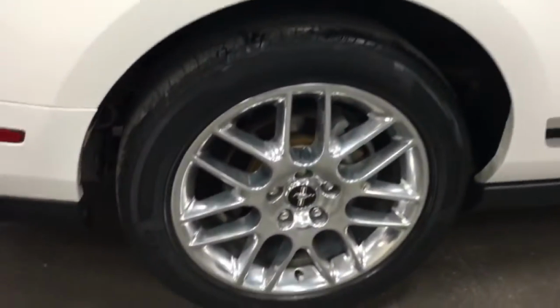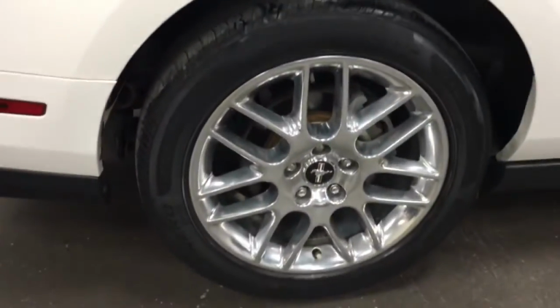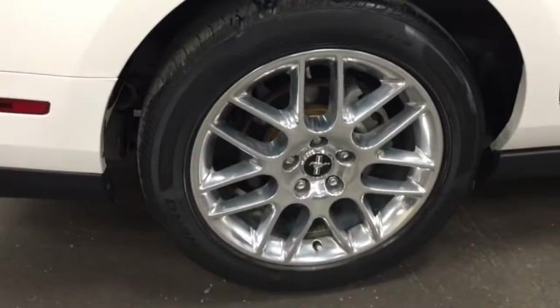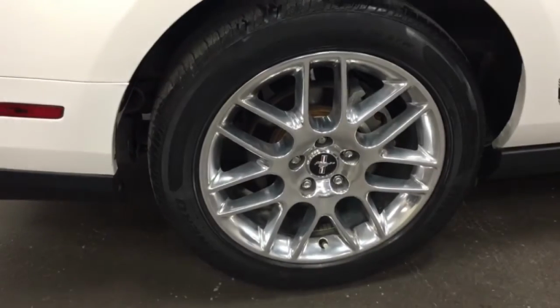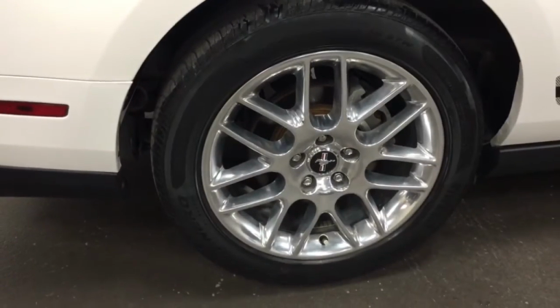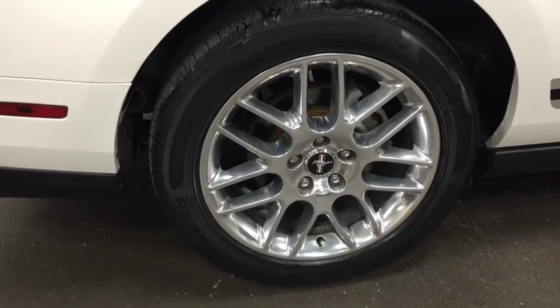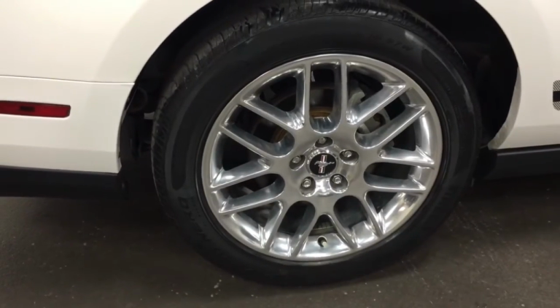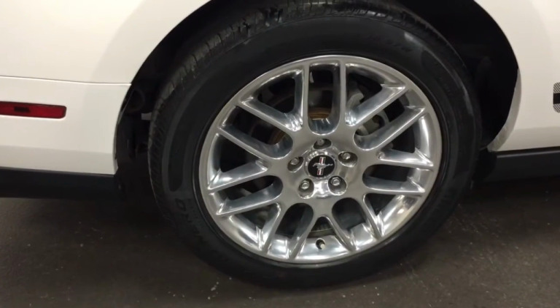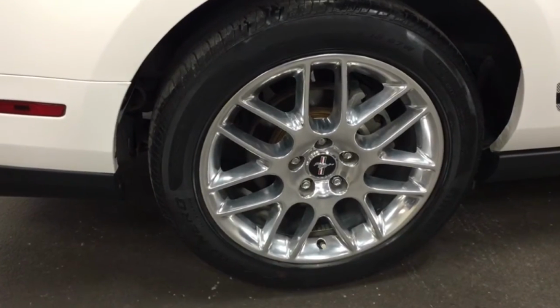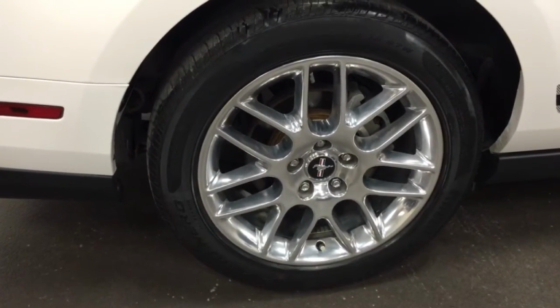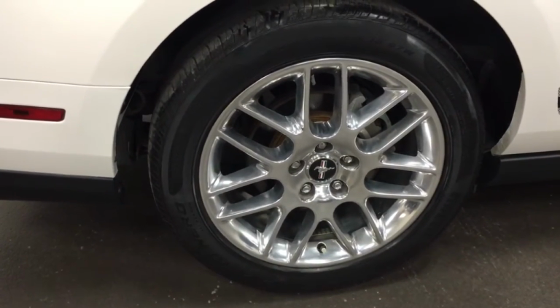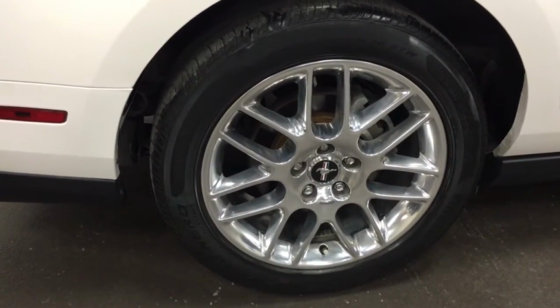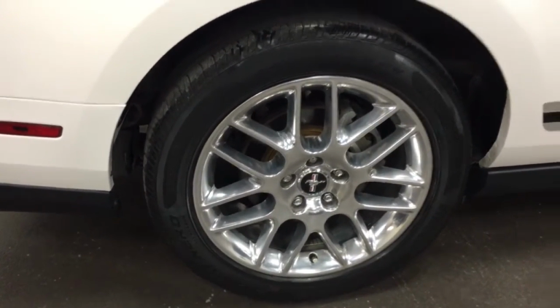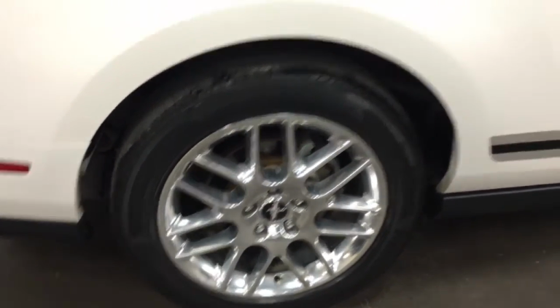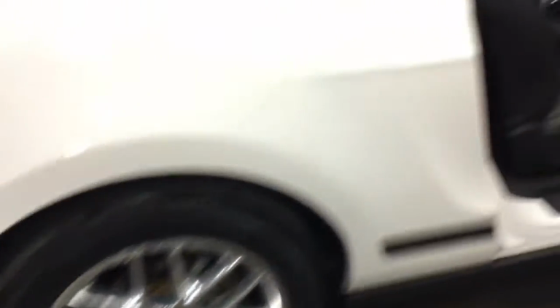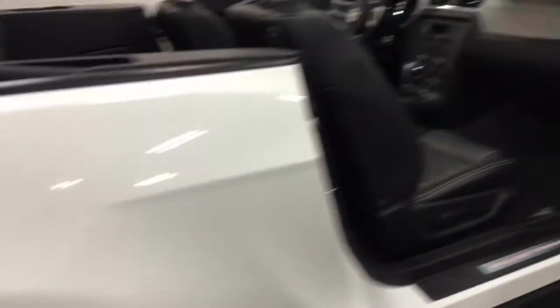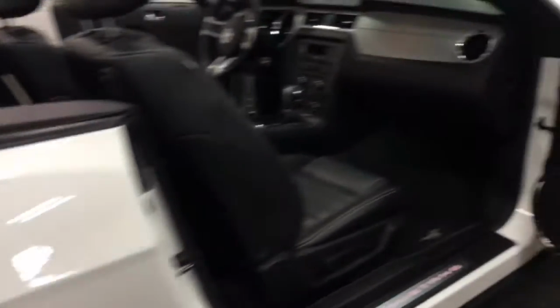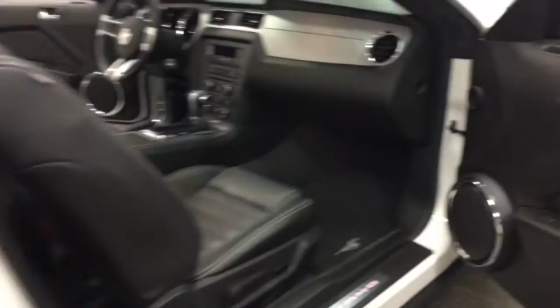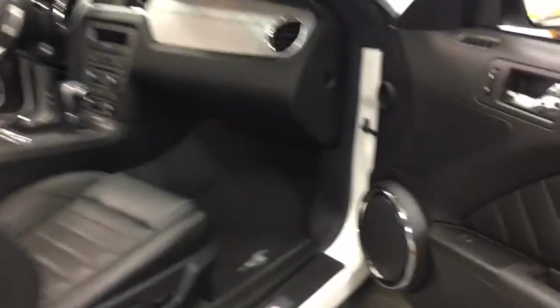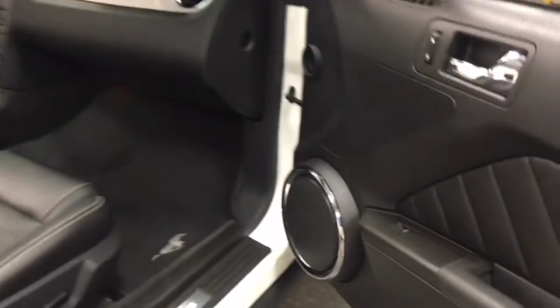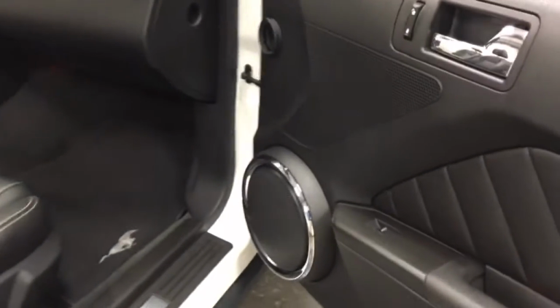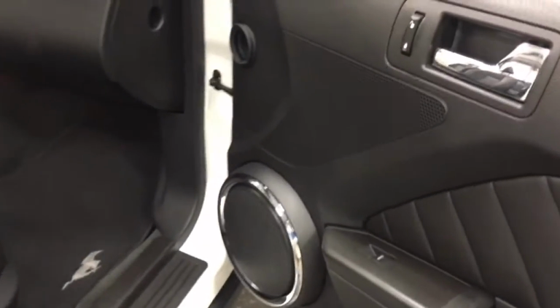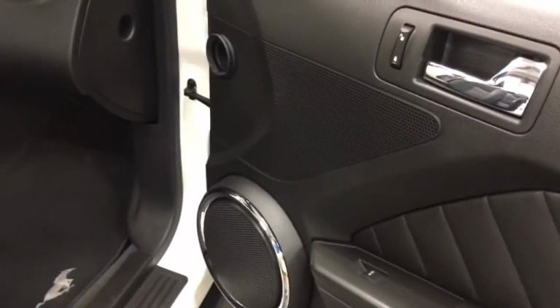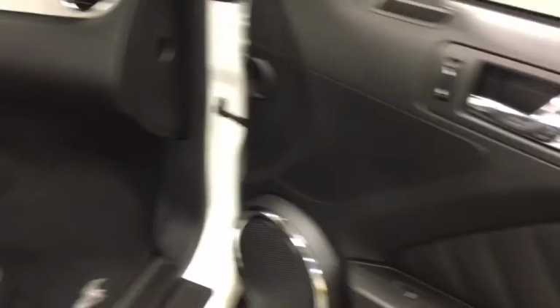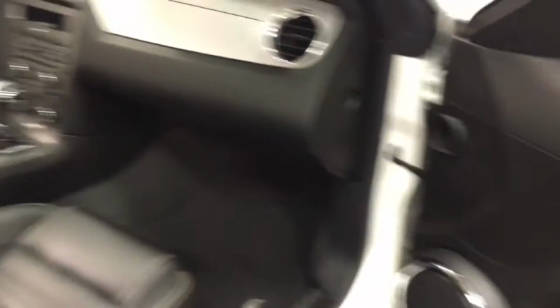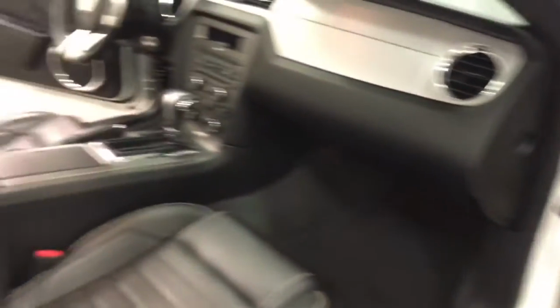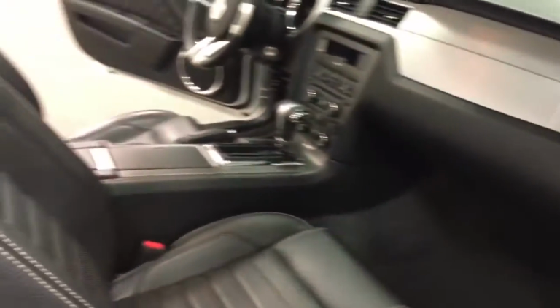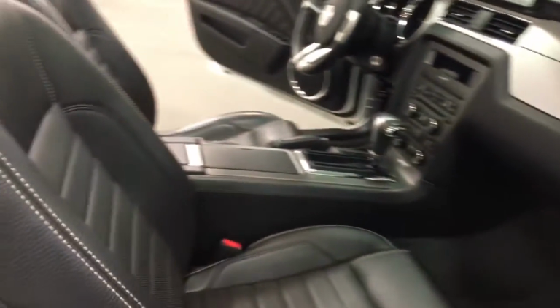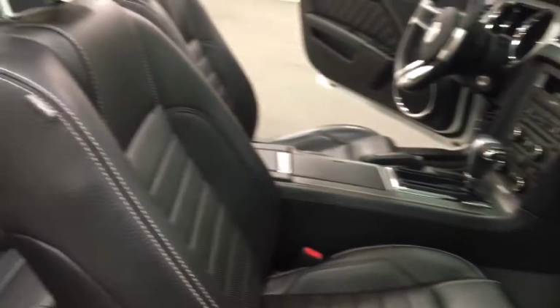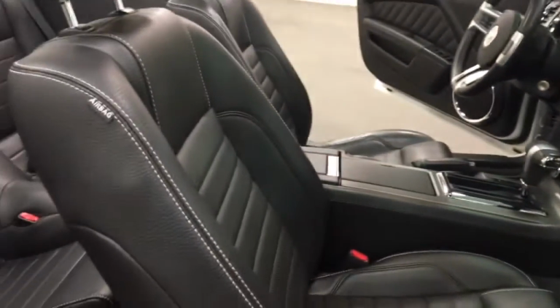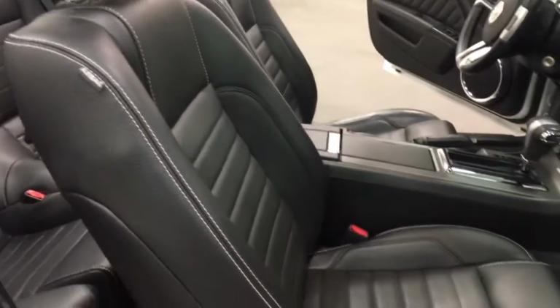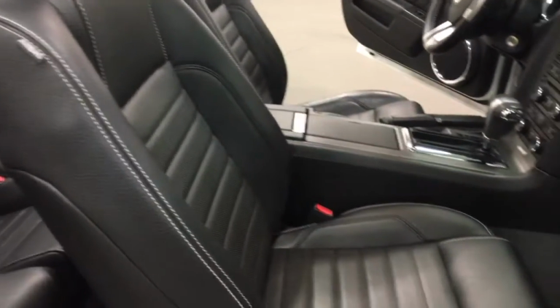Have a look there — those are the nice chrome-polished aluminum rims. Inside we've got the Shaker 500 sound system and nice leather seats with the baseball stitching.